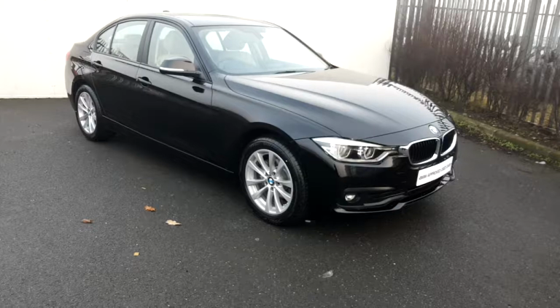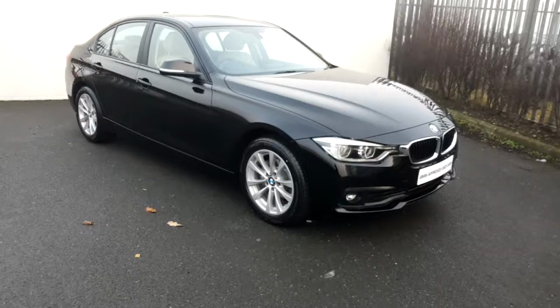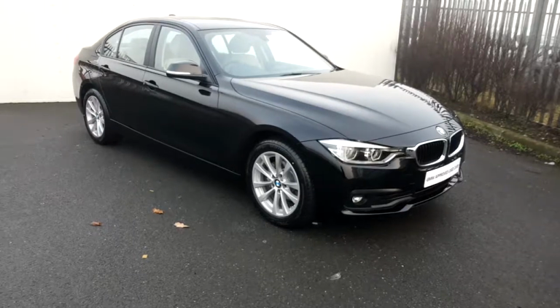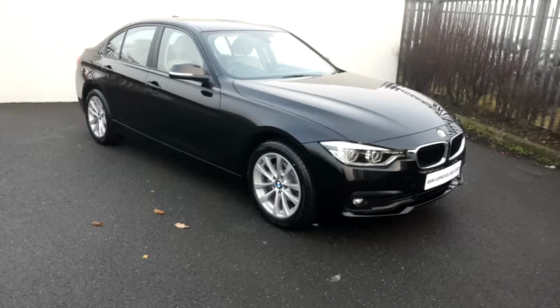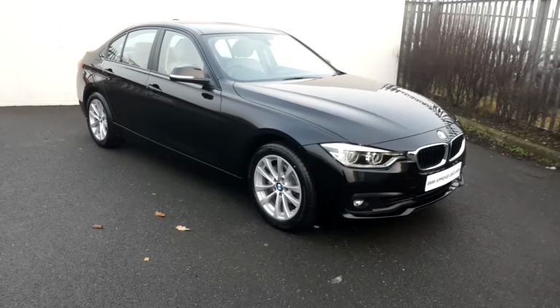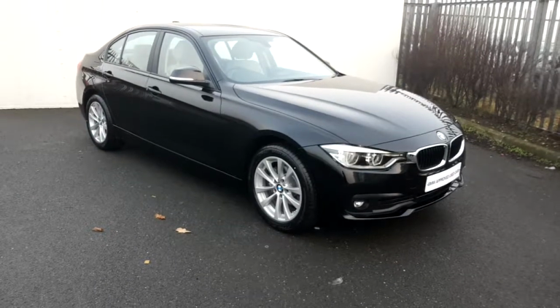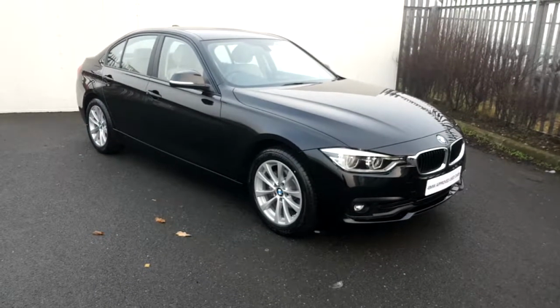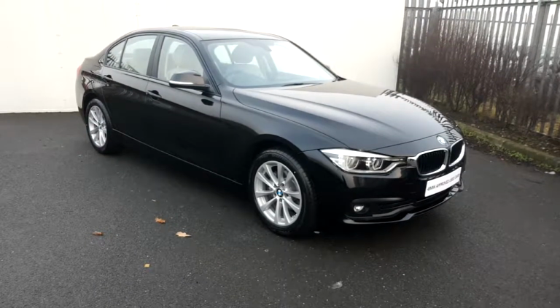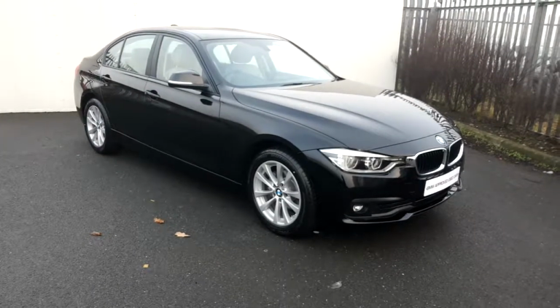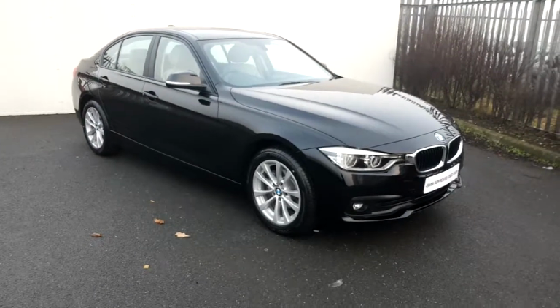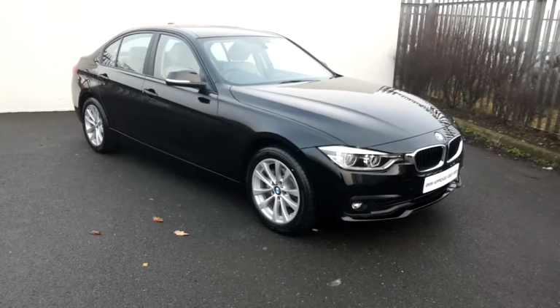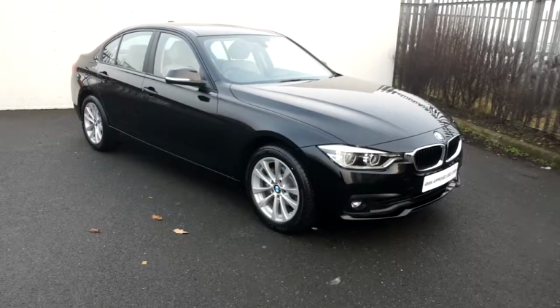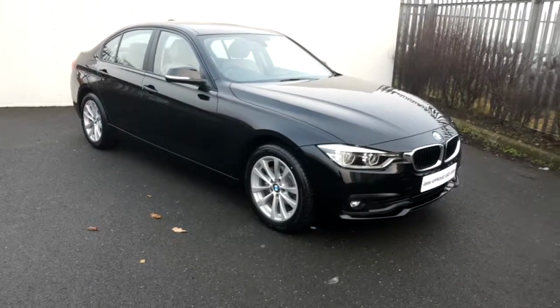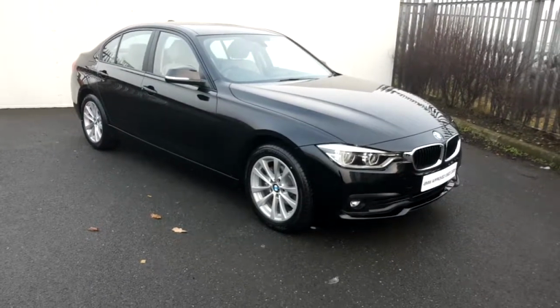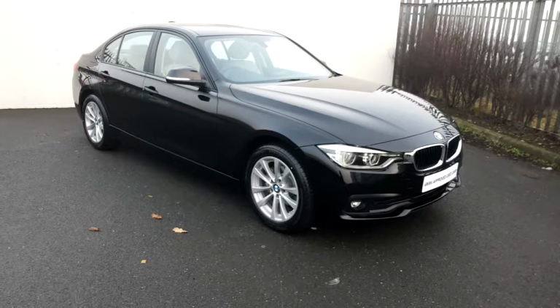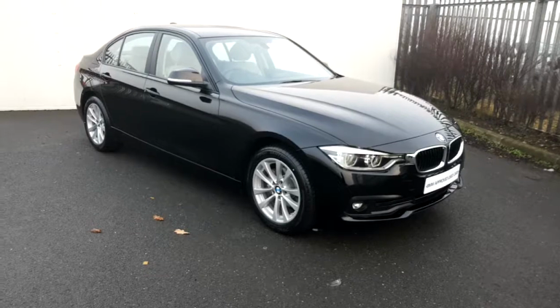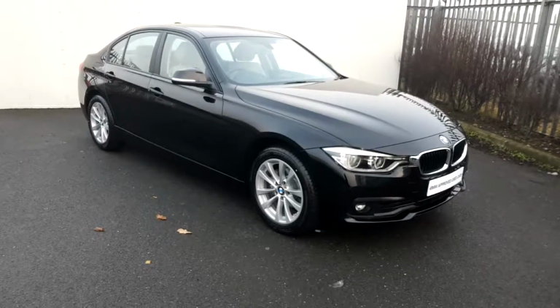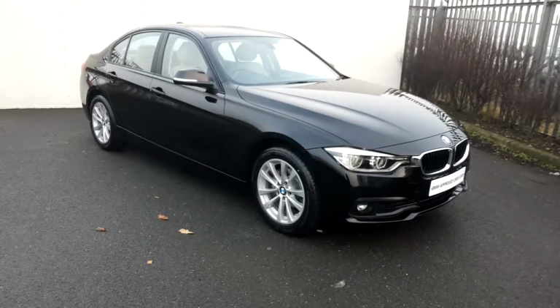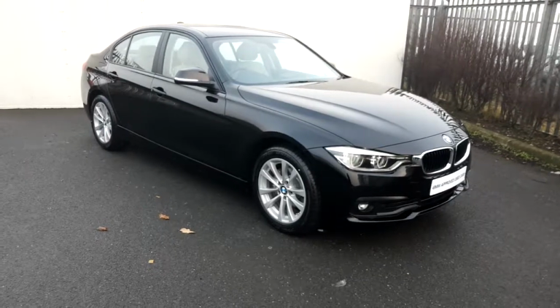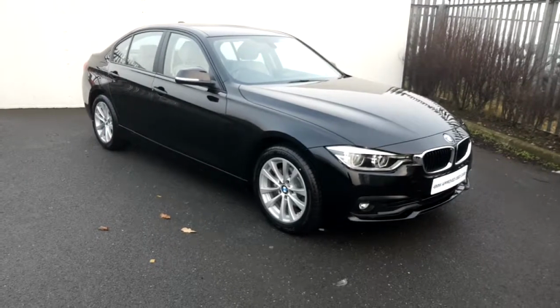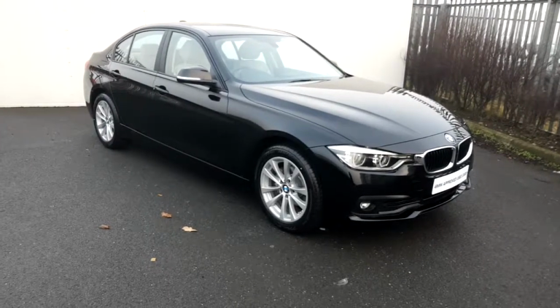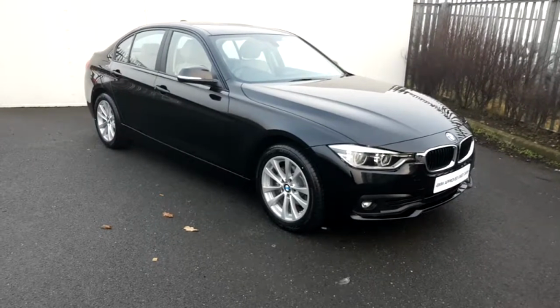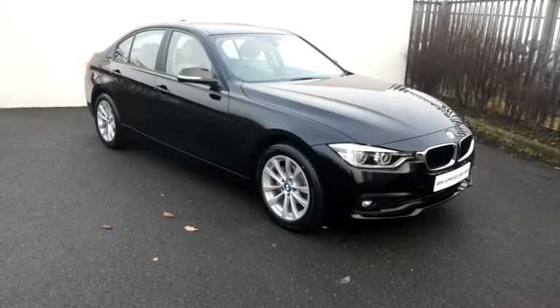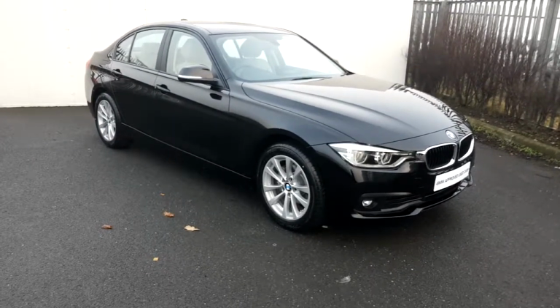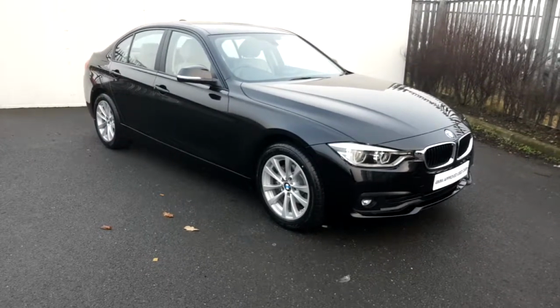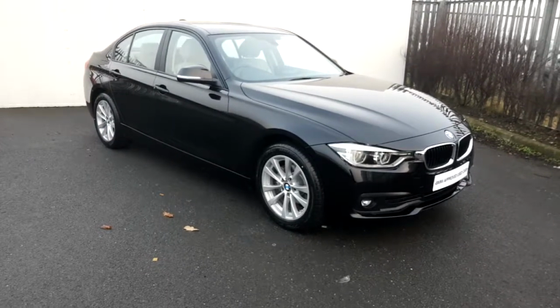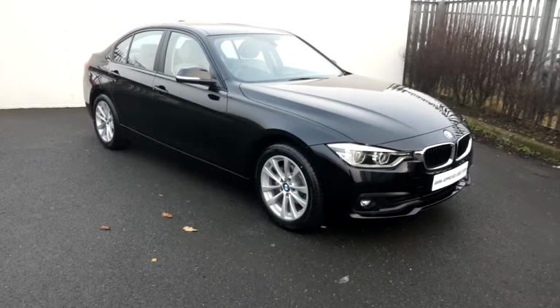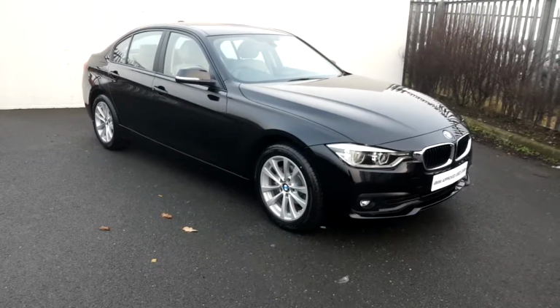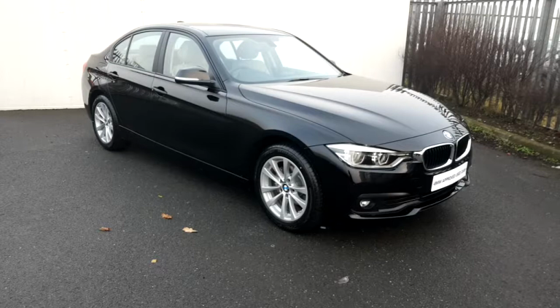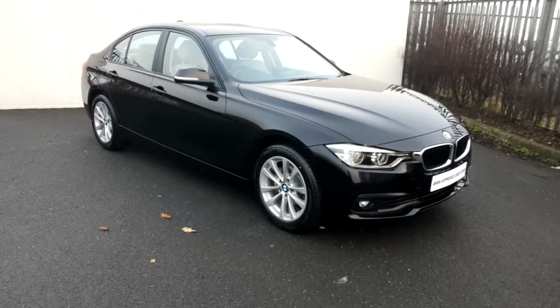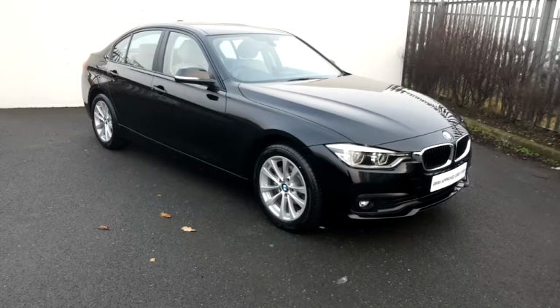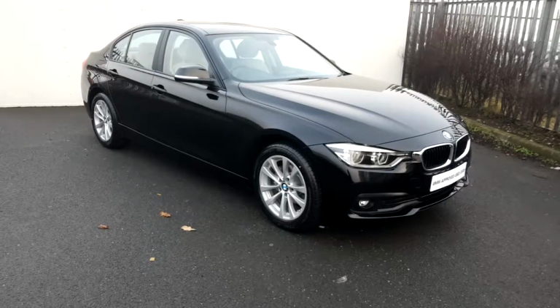Hi, this is Dee here in Joe Duffy BMW. Today I'd like to give you a presentation of this BMW 318i presented in jet black metallic paint.